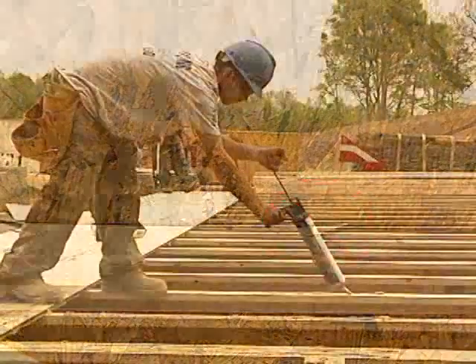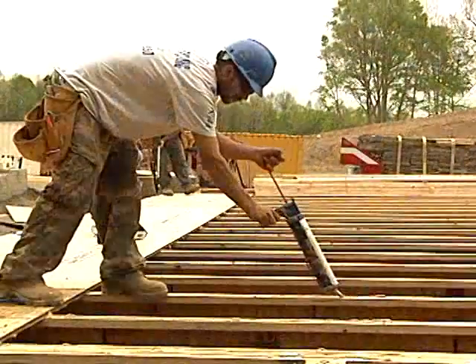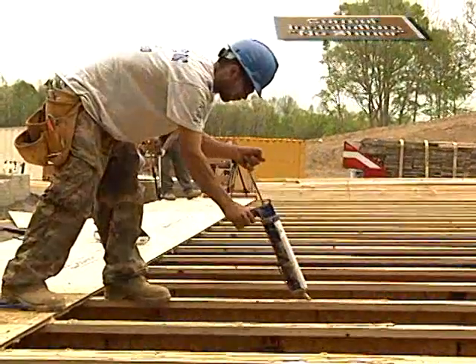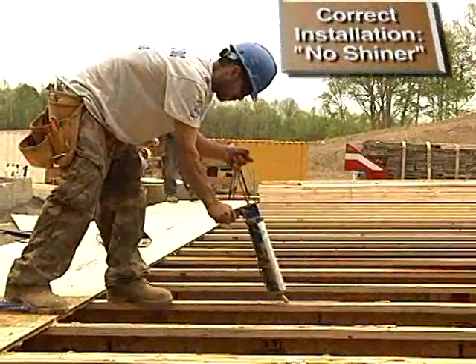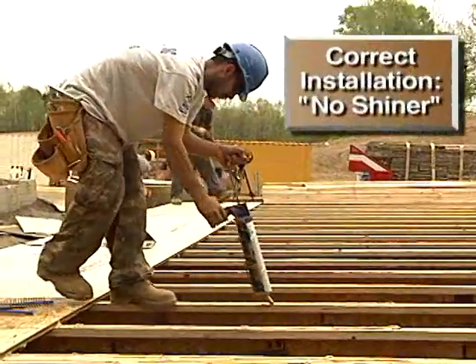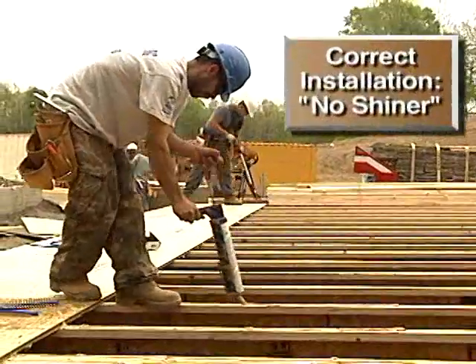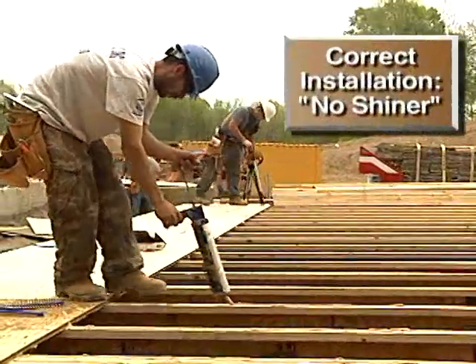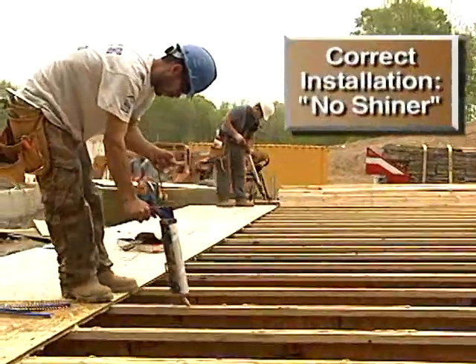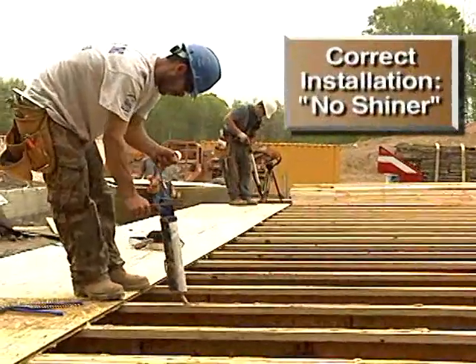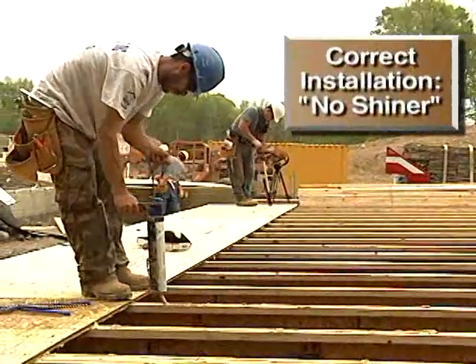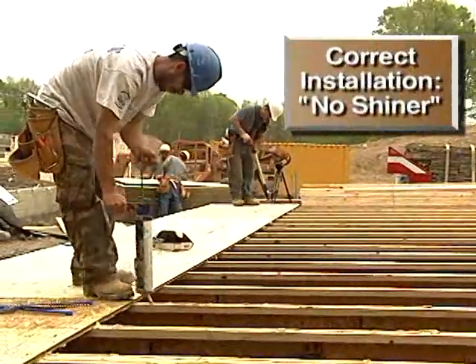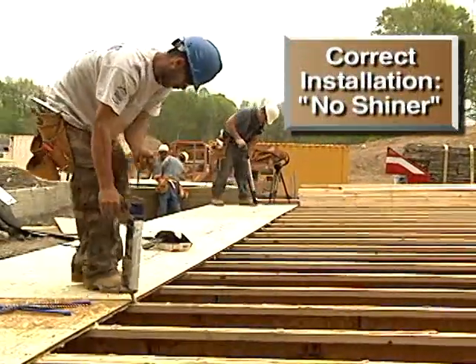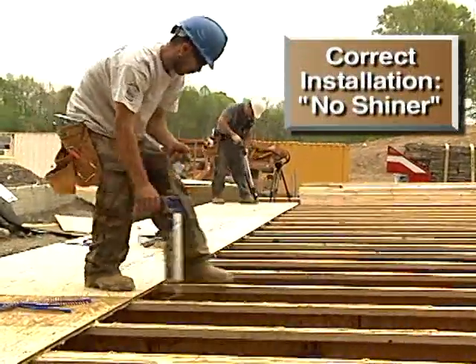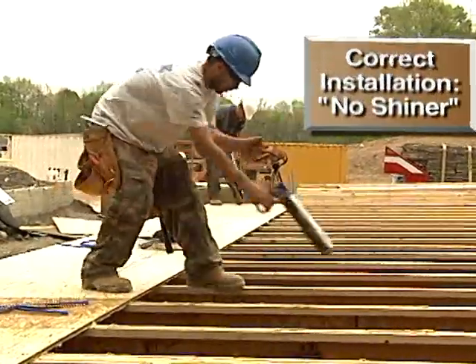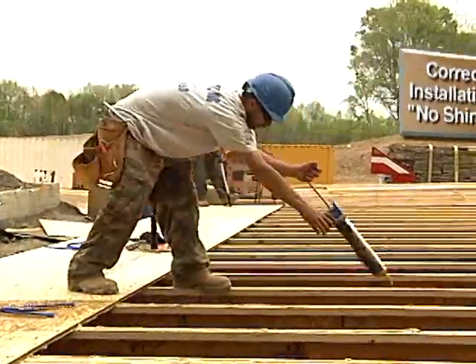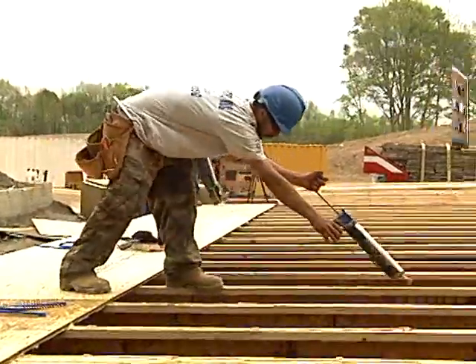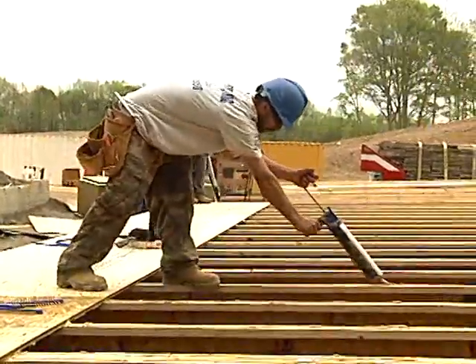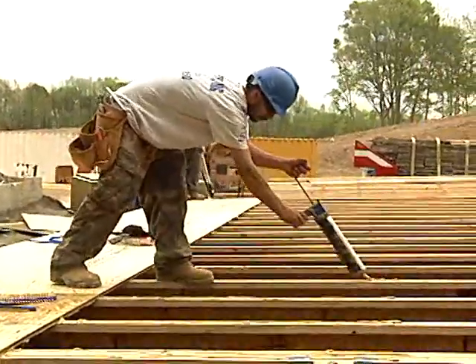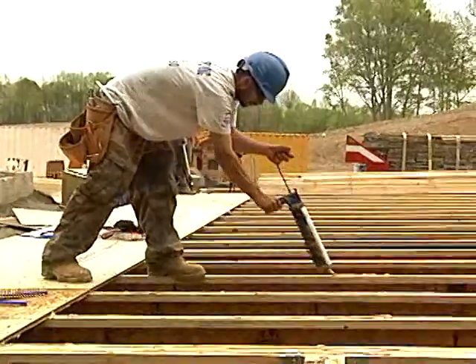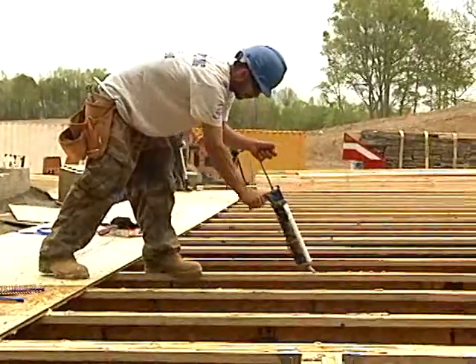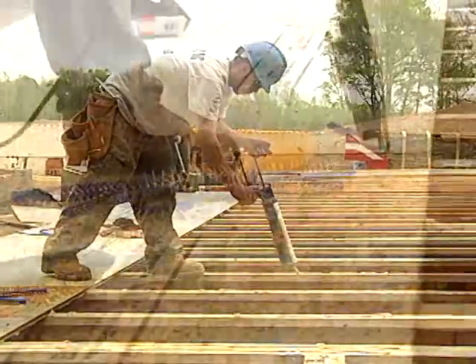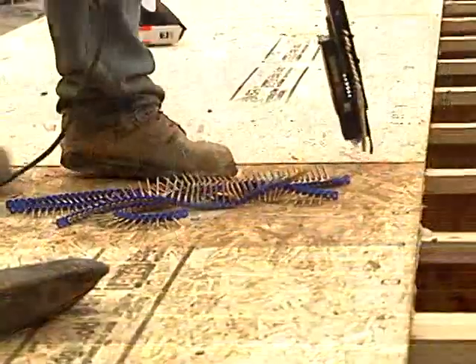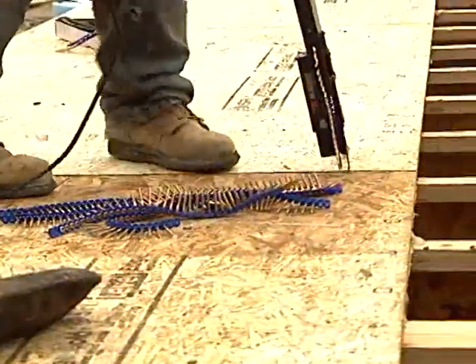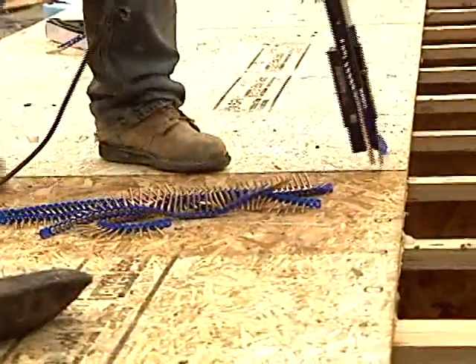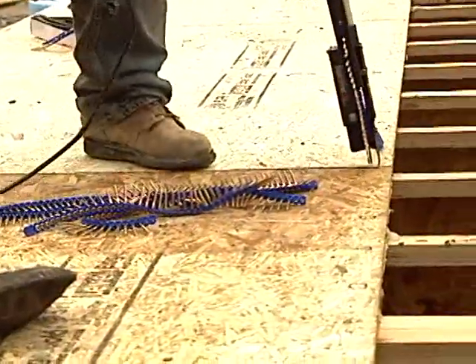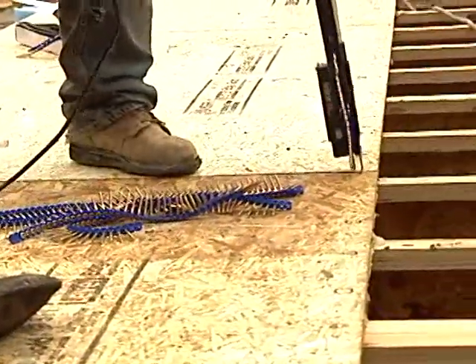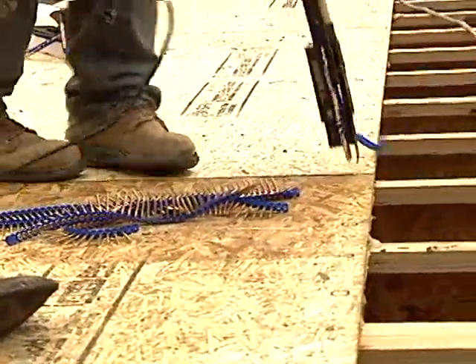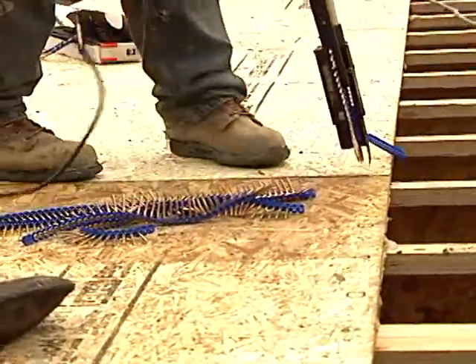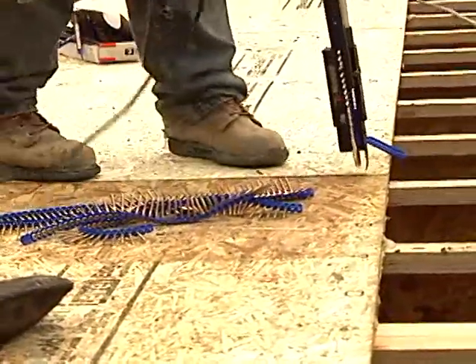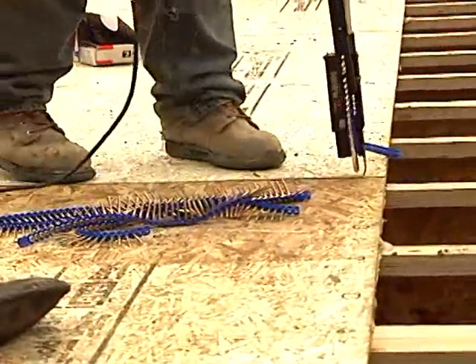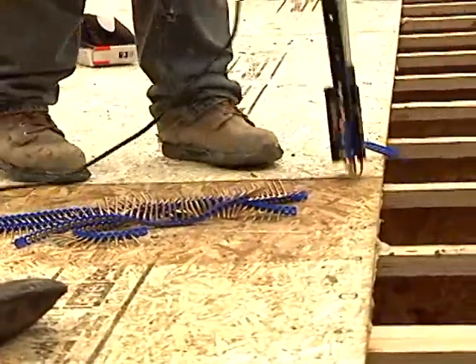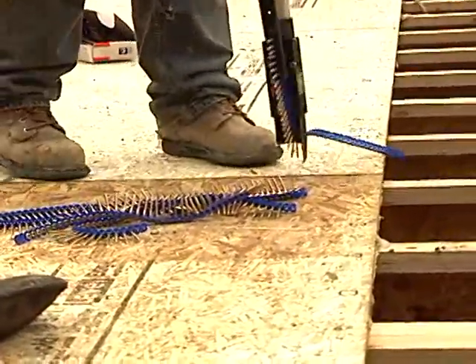Even when adhesive is applied correctly, adhesive alone will not be enough to secure the subfloor to the joist. Mechanical fasteners provide the holding strength for the installation.